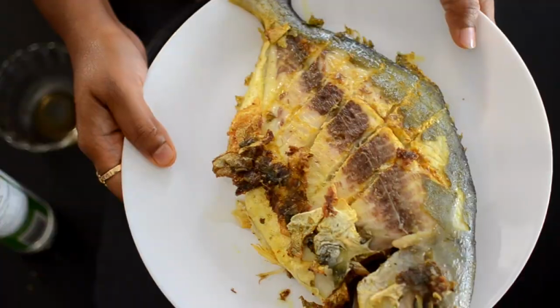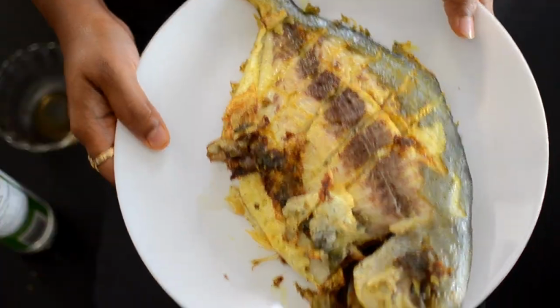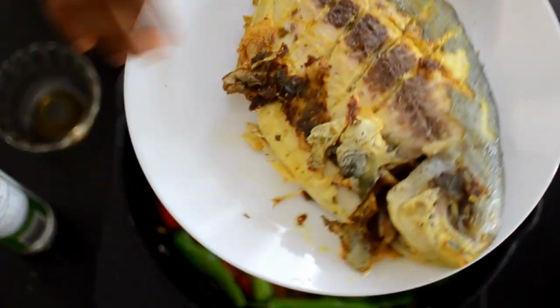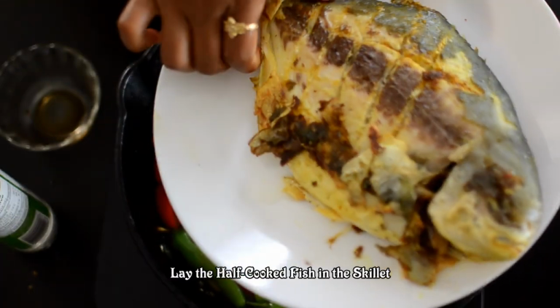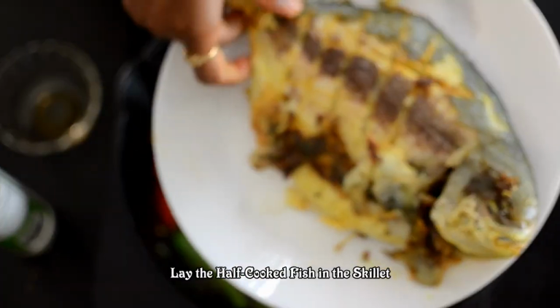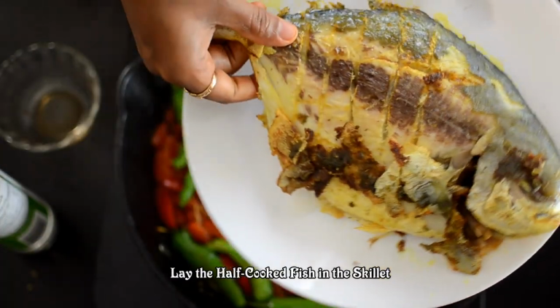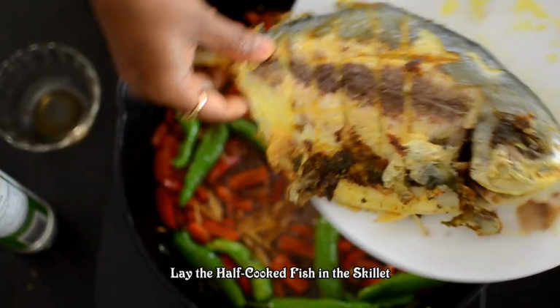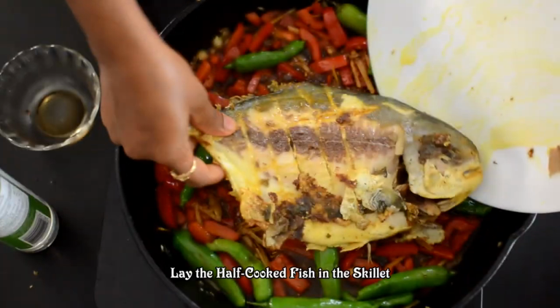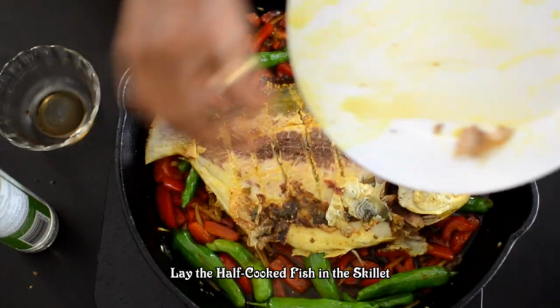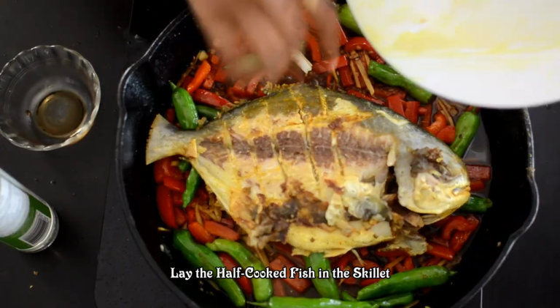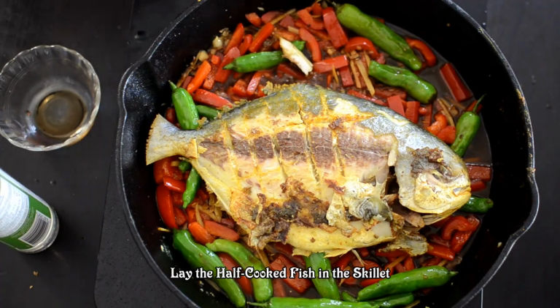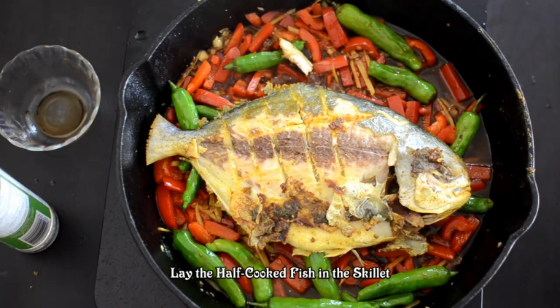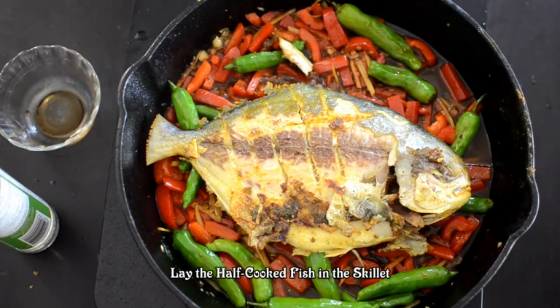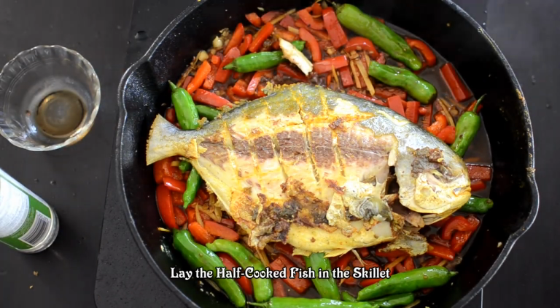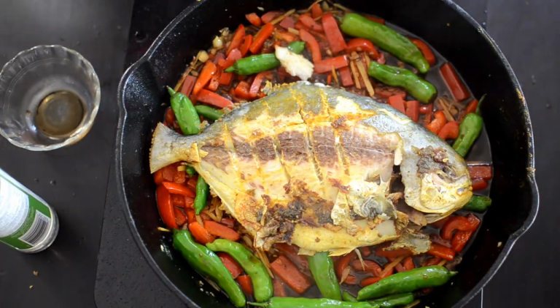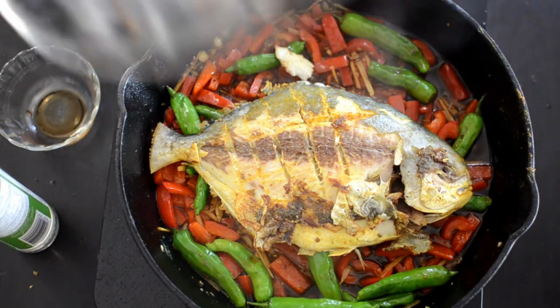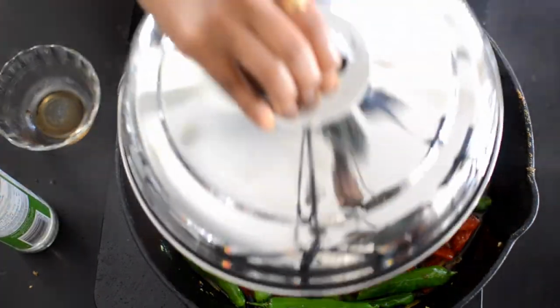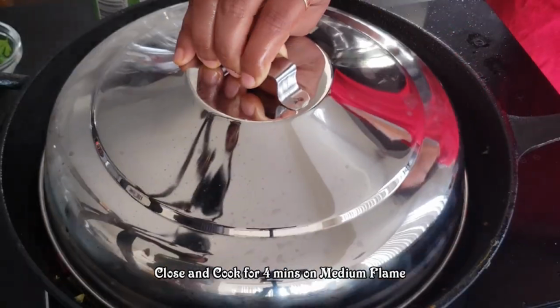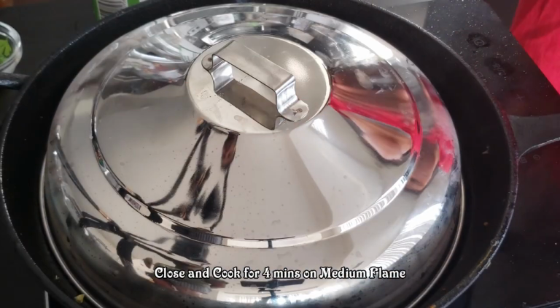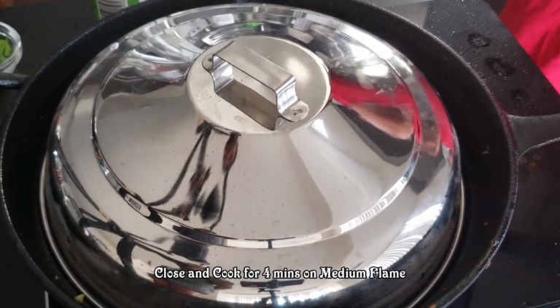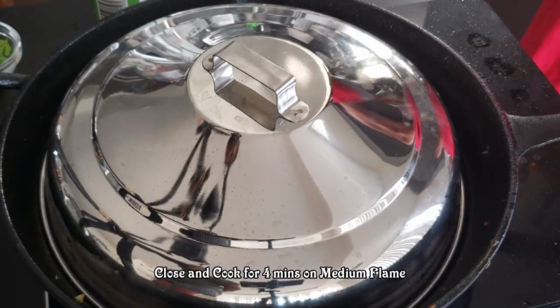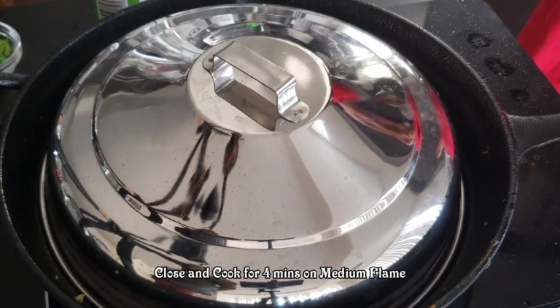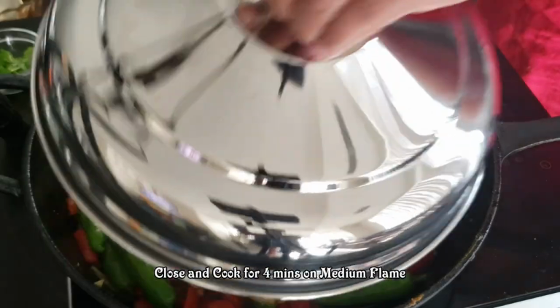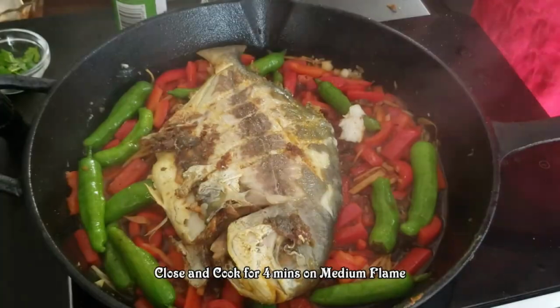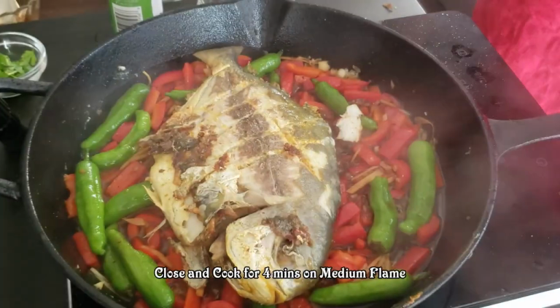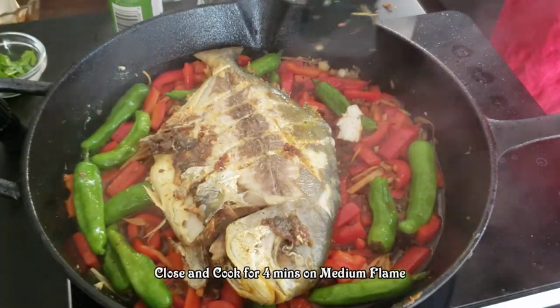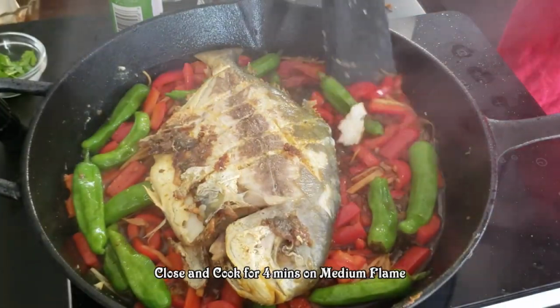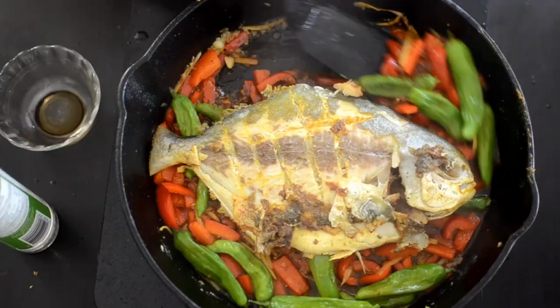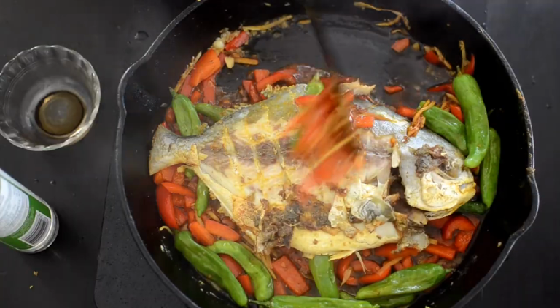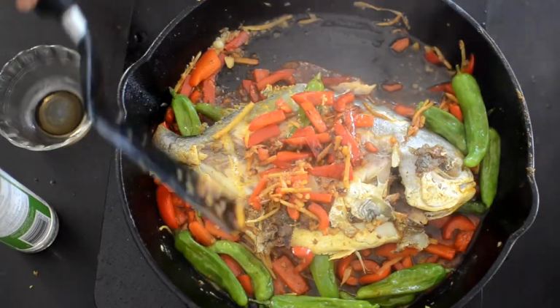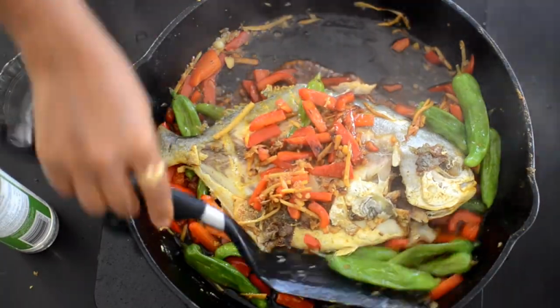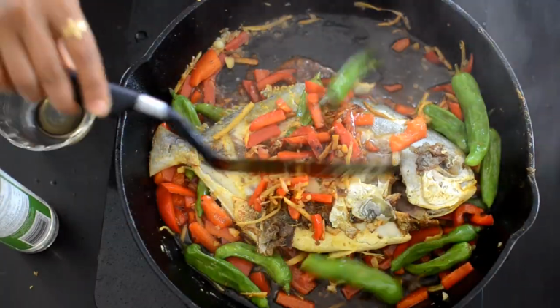Add the soy sauce 3 tbsp. Now mix it together. Now let's steam it.